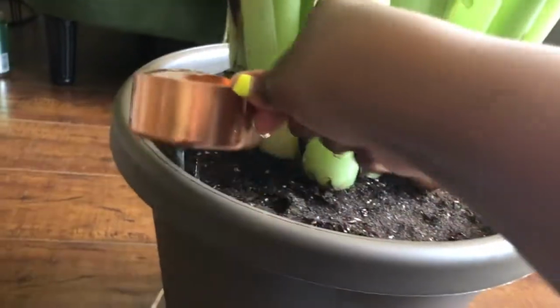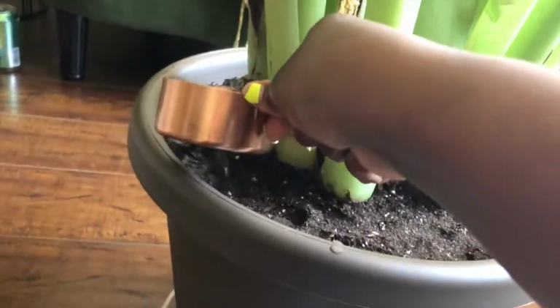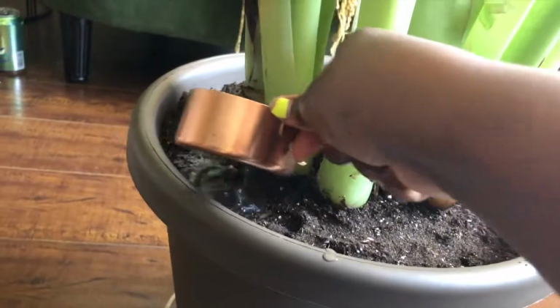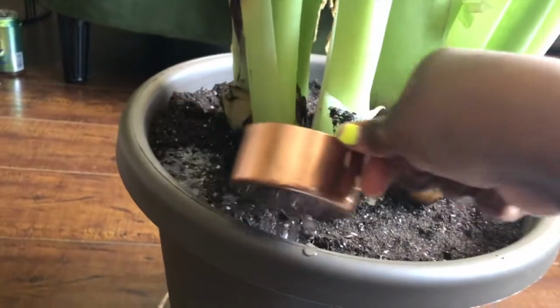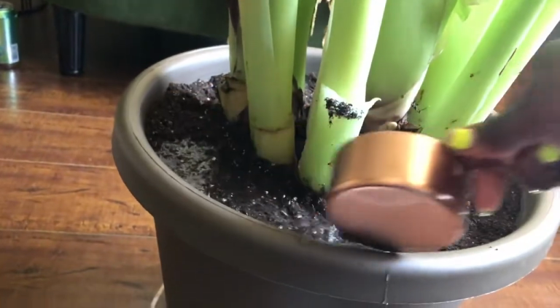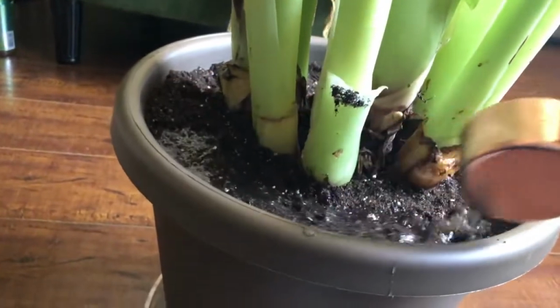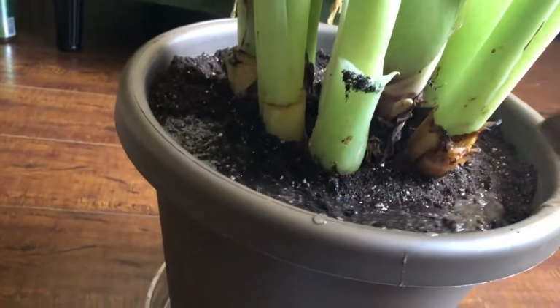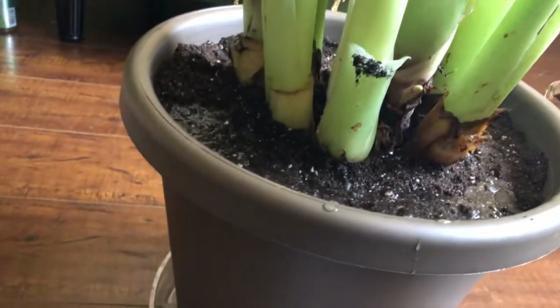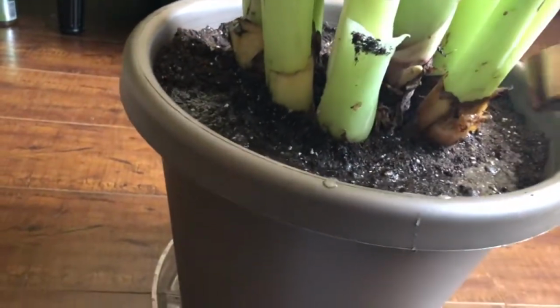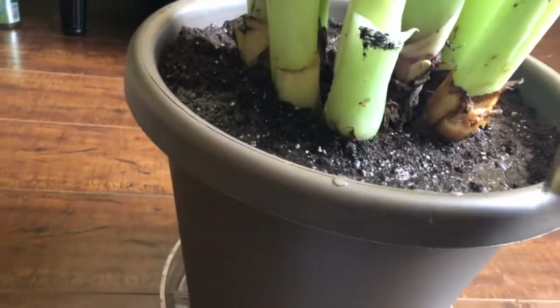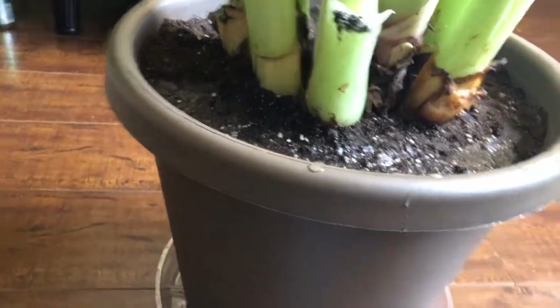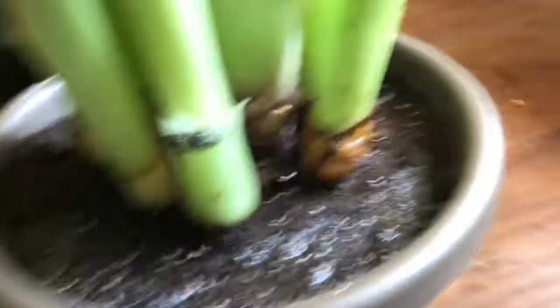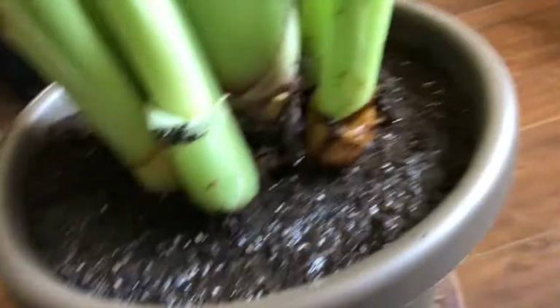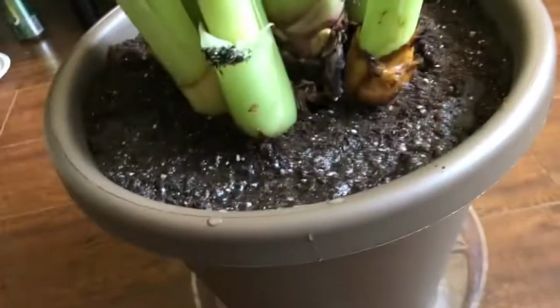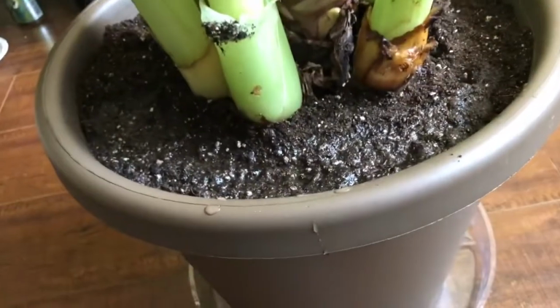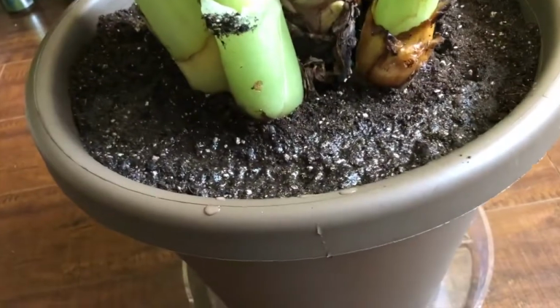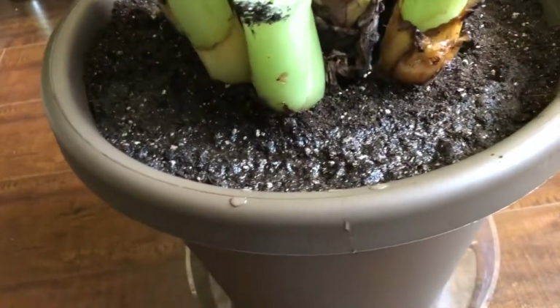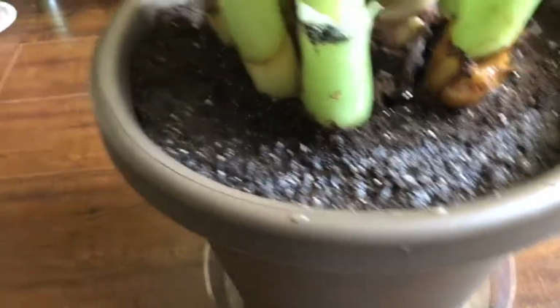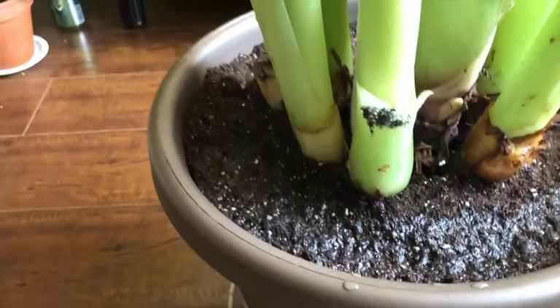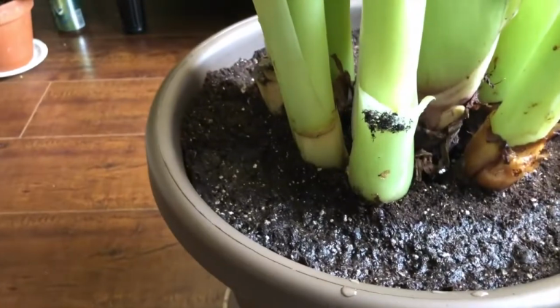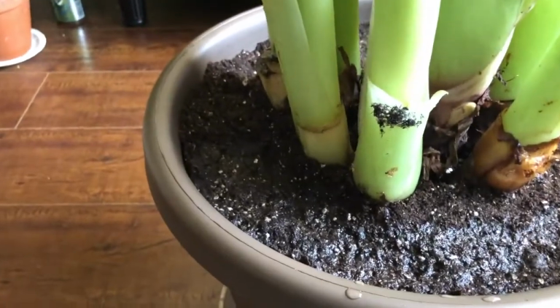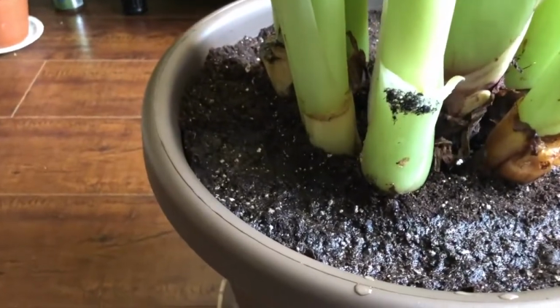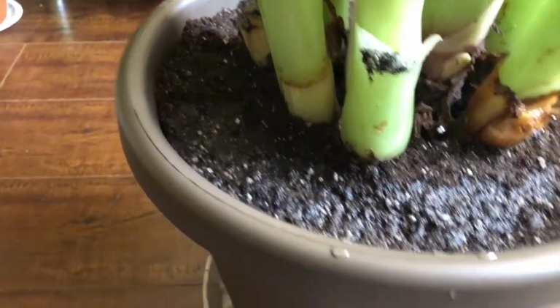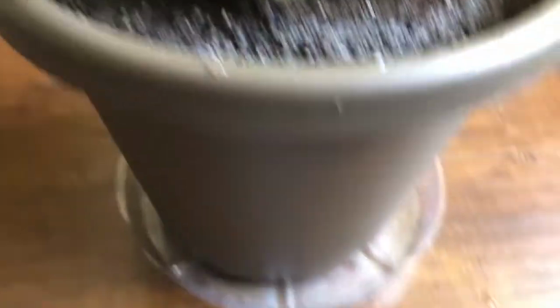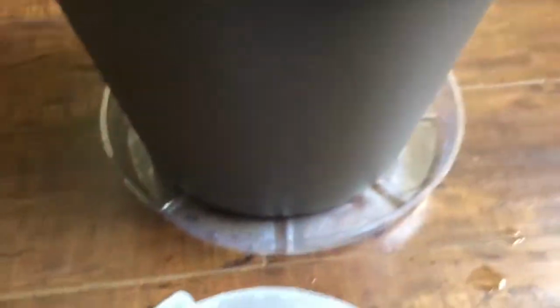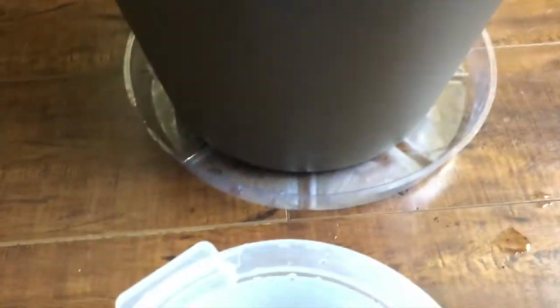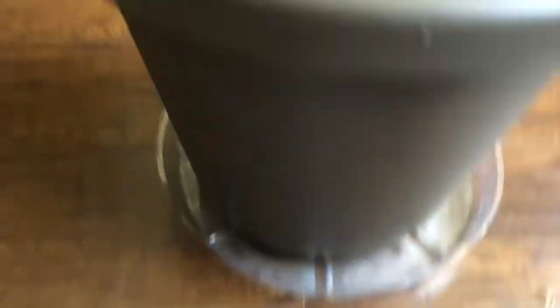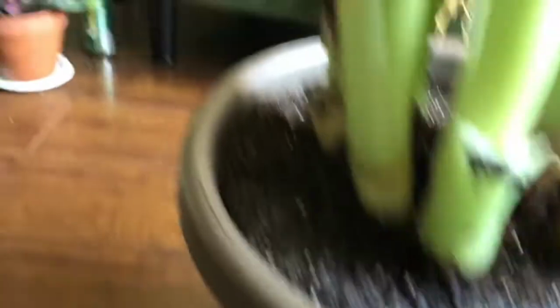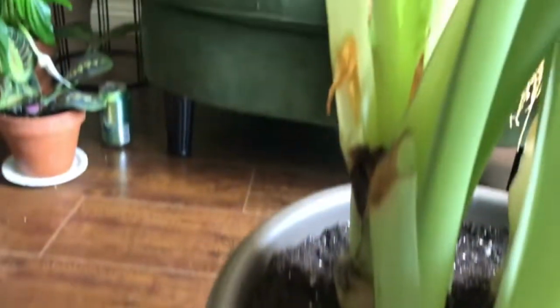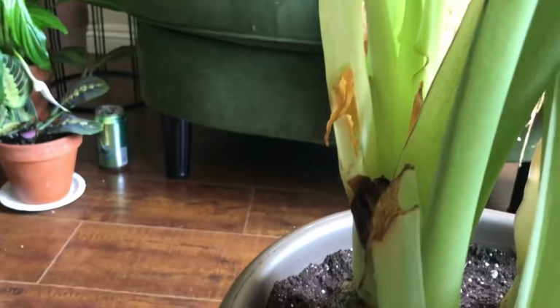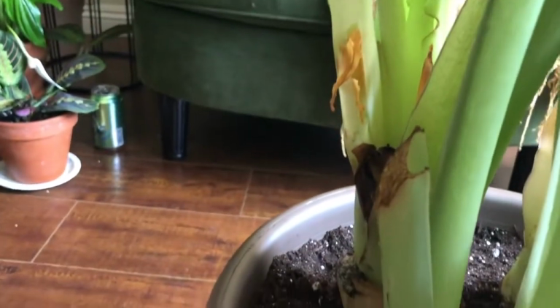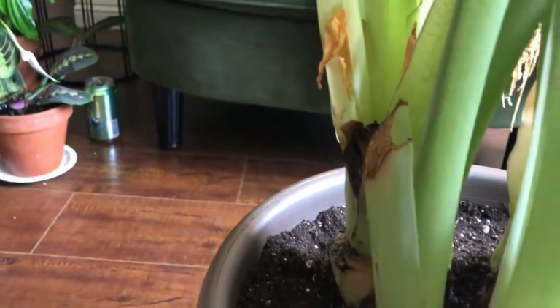This is how I water her — I just put a little bit on top, a little bit more, and then when you start seeing it seeping out the bottom, that's when you know she's had enough to drink.